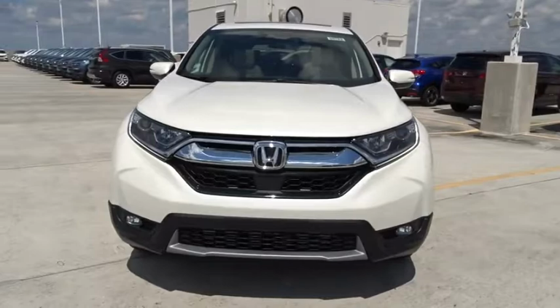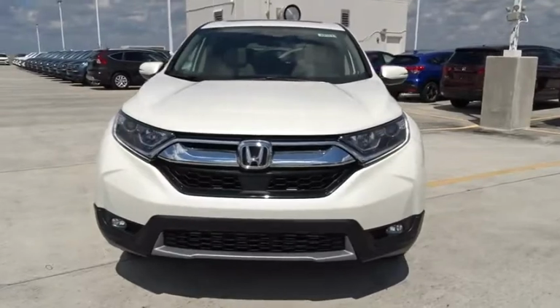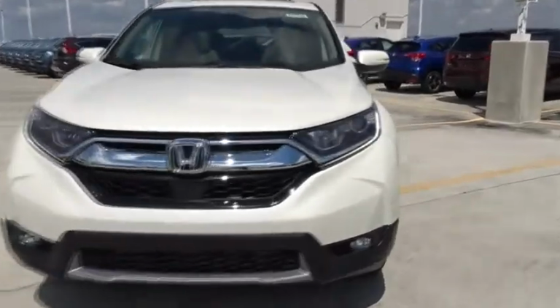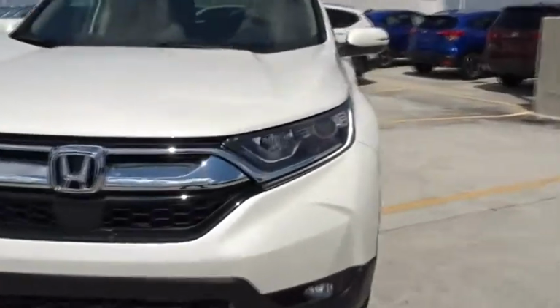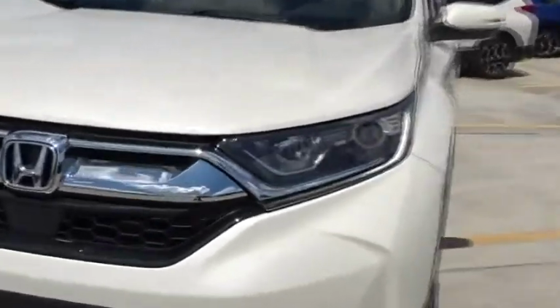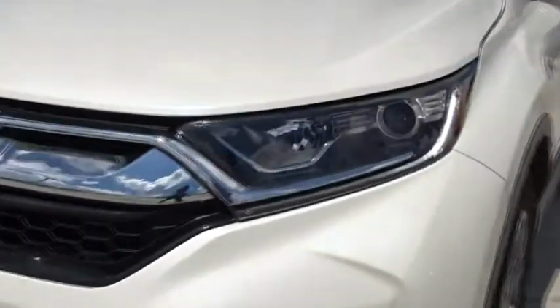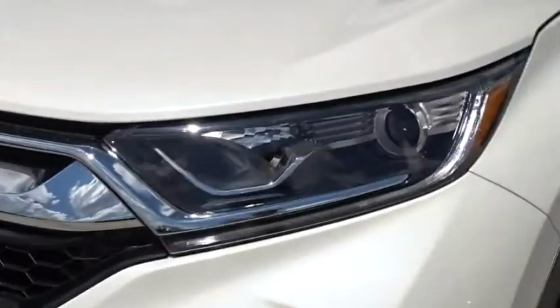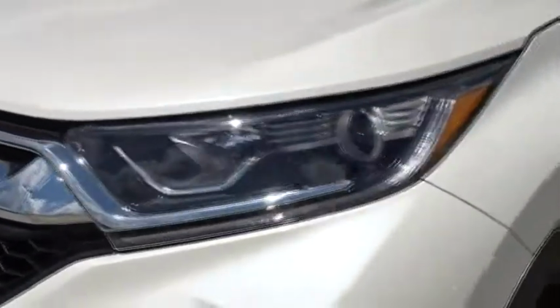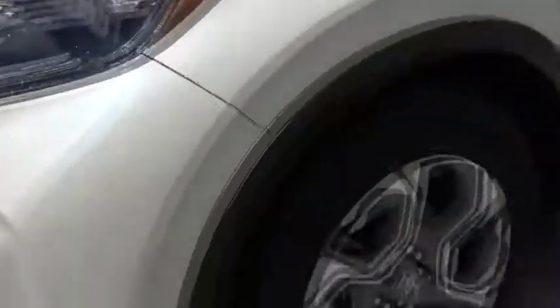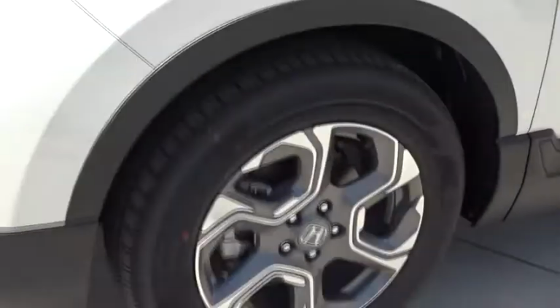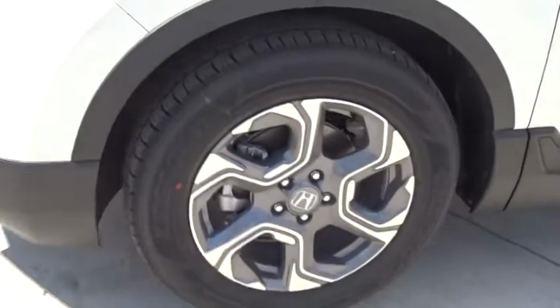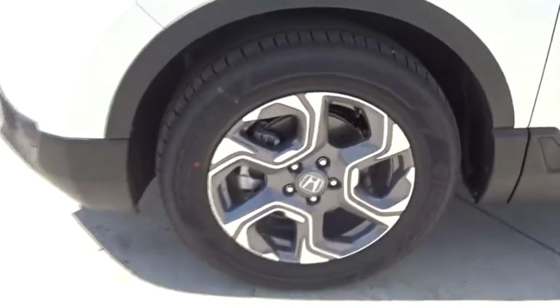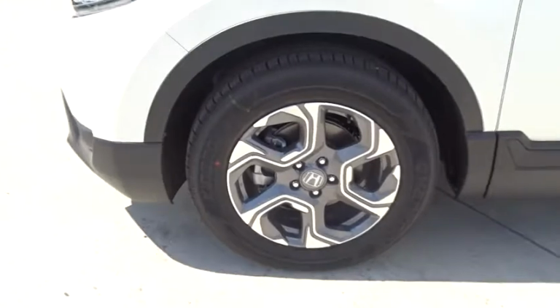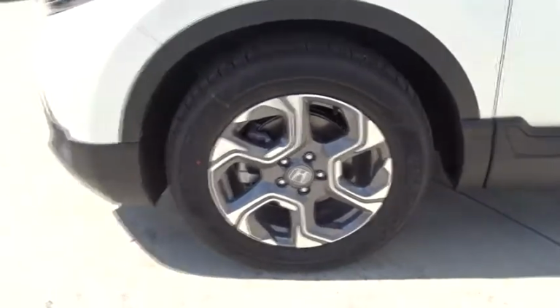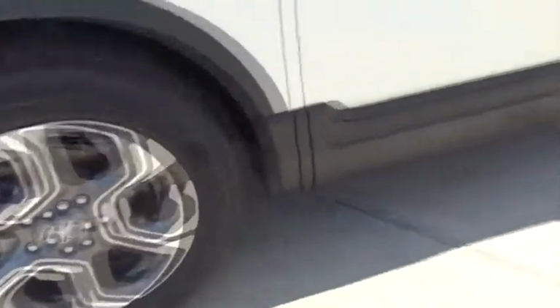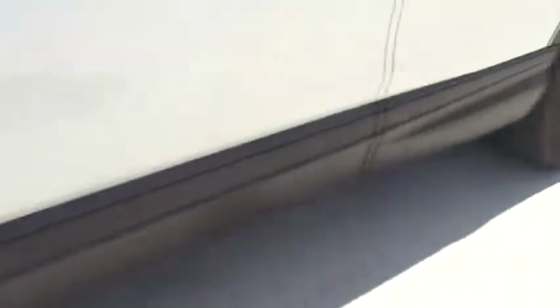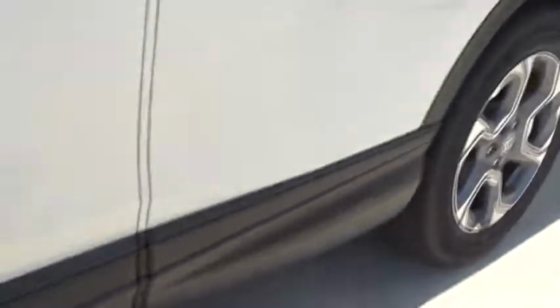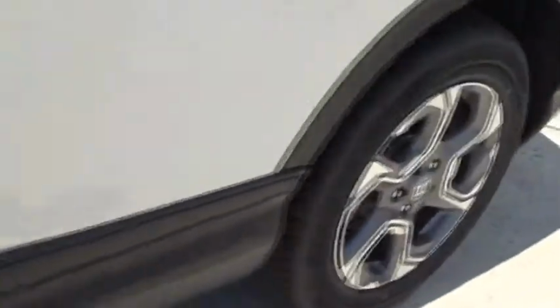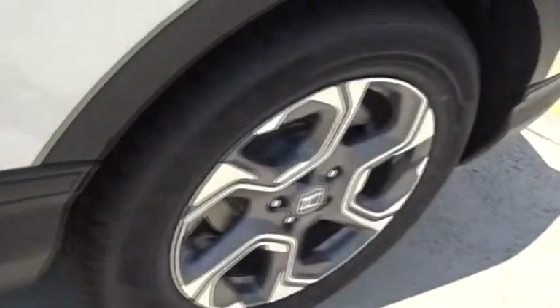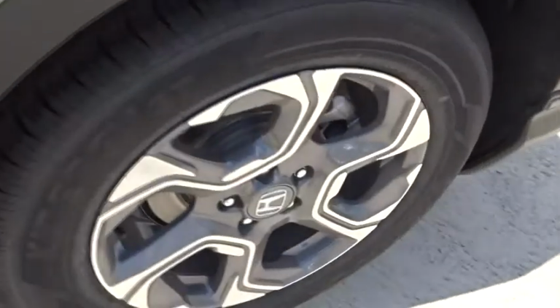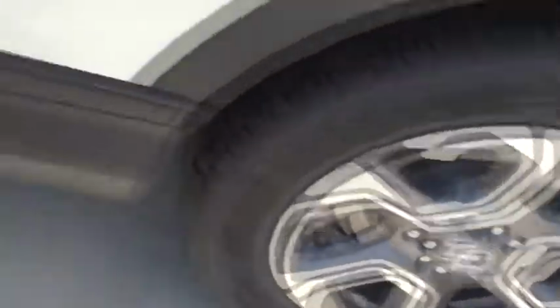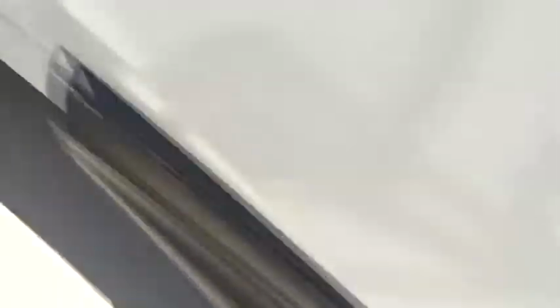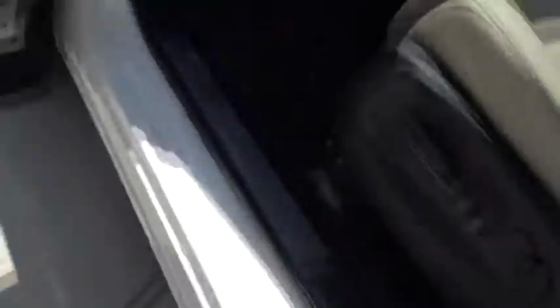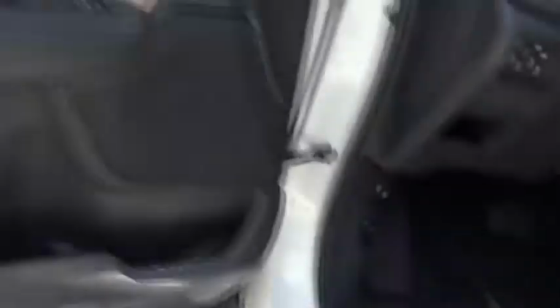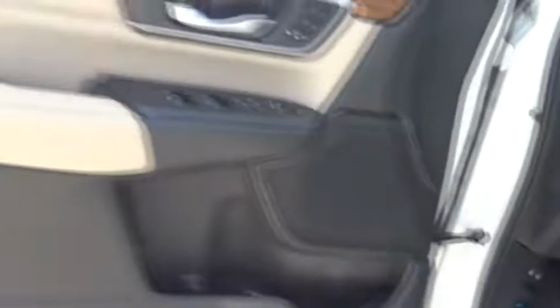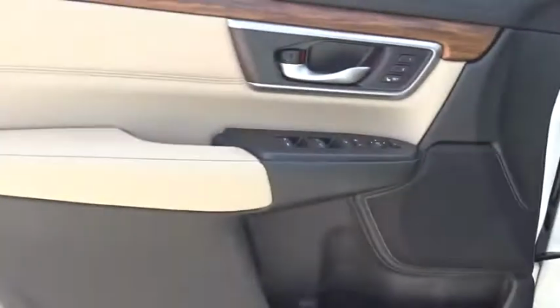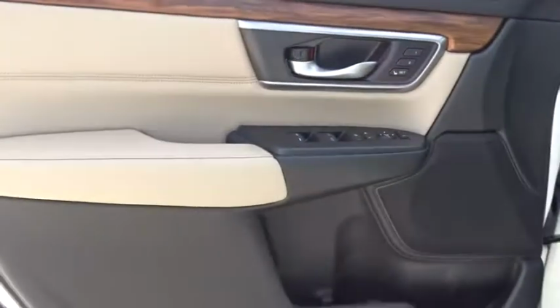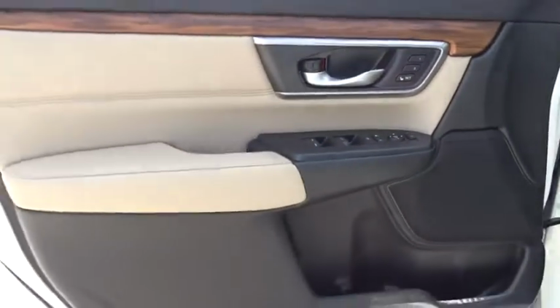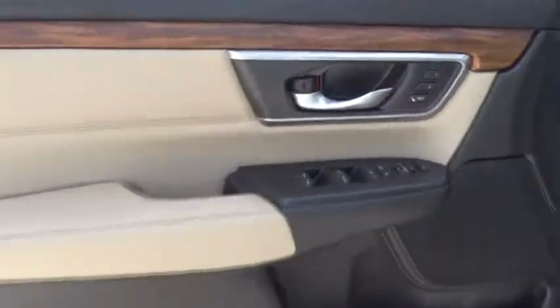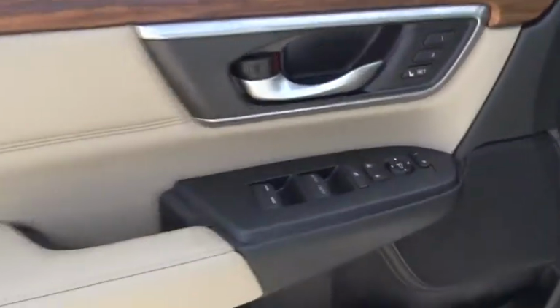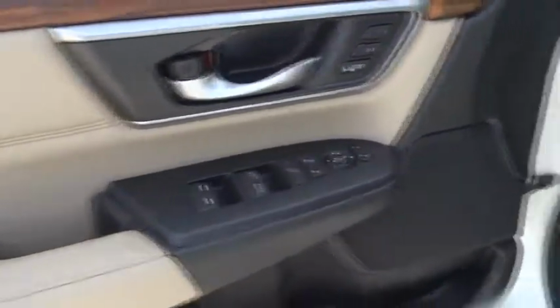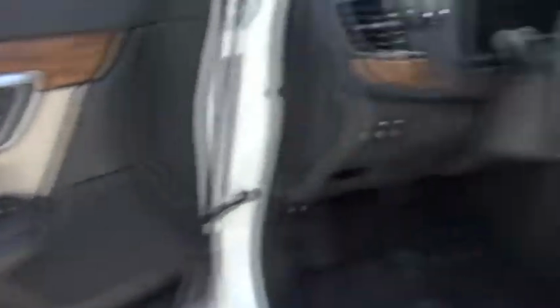Leather seats, heated passenger seat, head-up display, power heated outside mirrors, driver memory seats, adaptive cruise control, rear spoiler. Take this vehicle for a spin and see why so many shoppers are now proud owners.